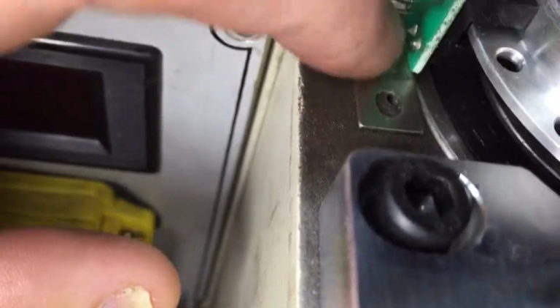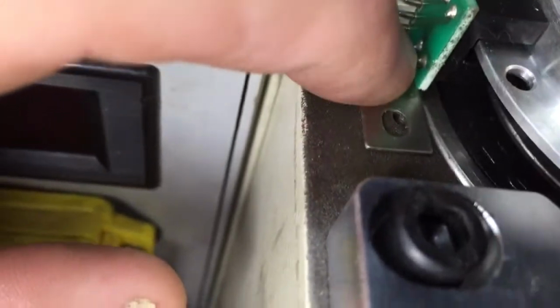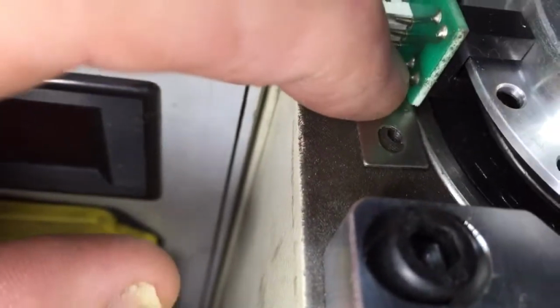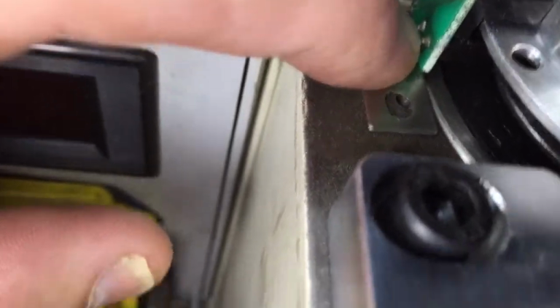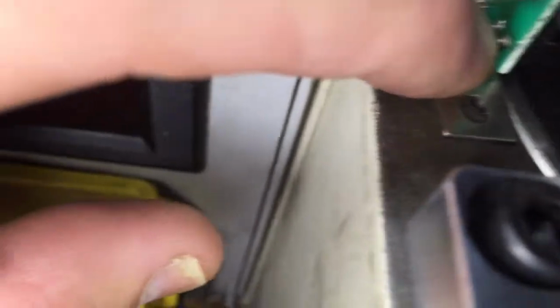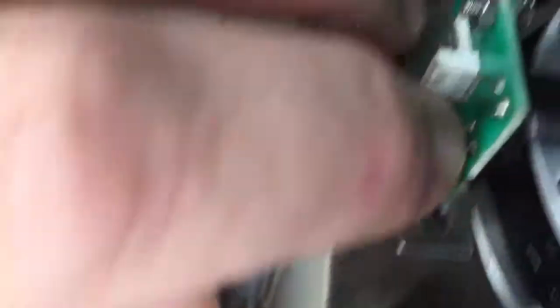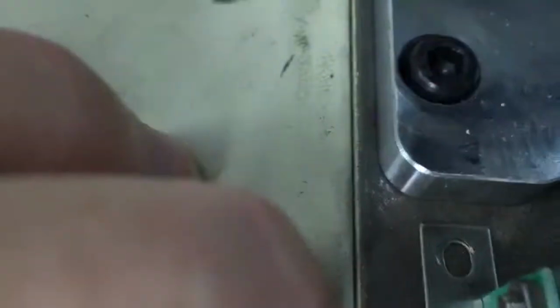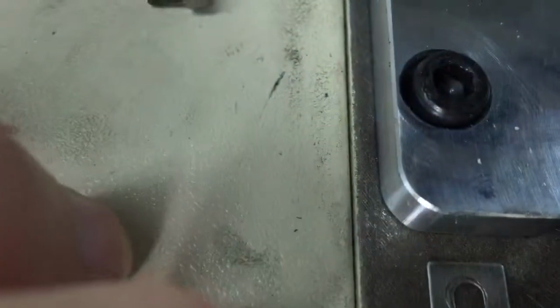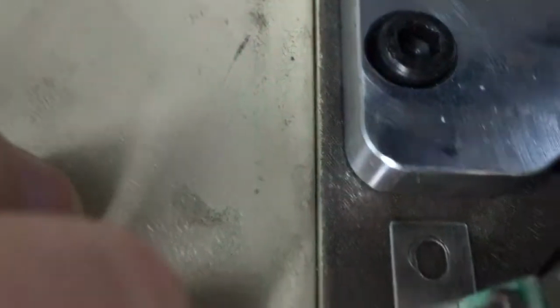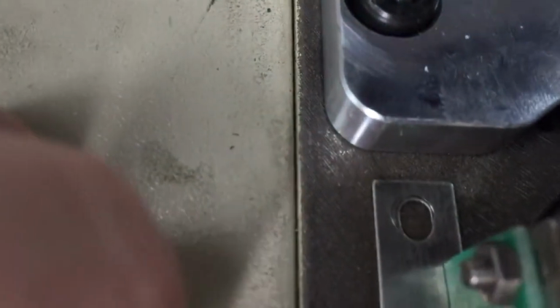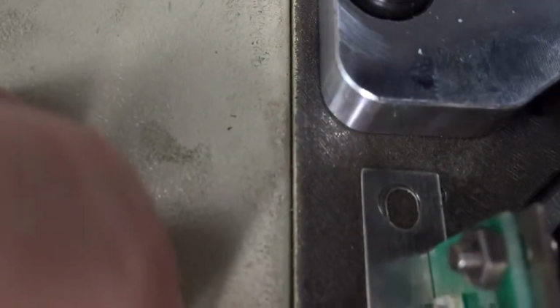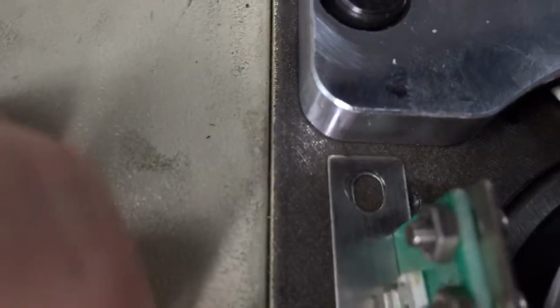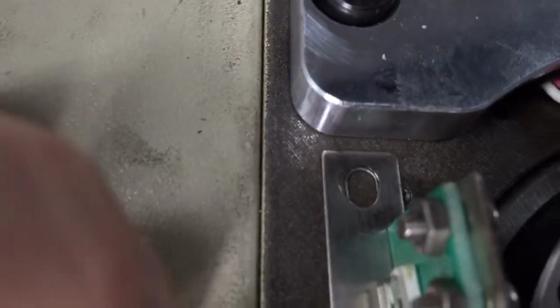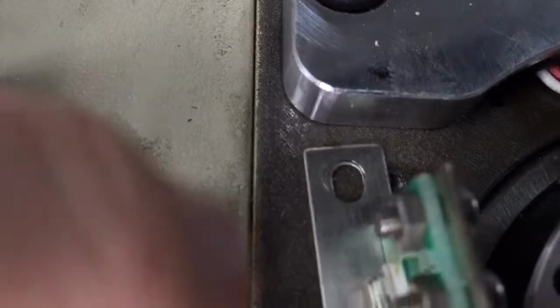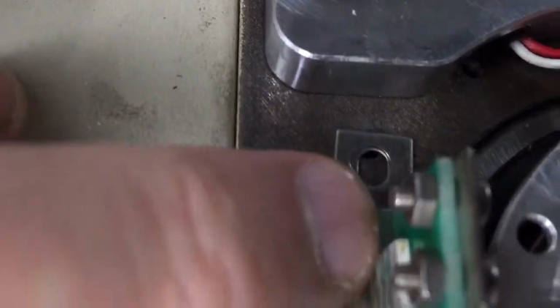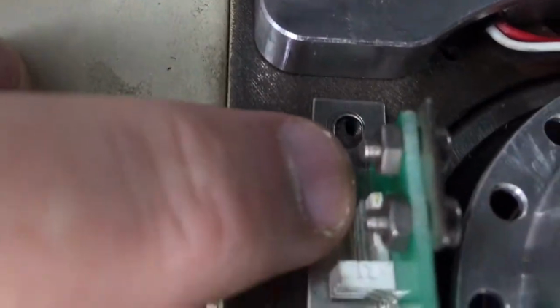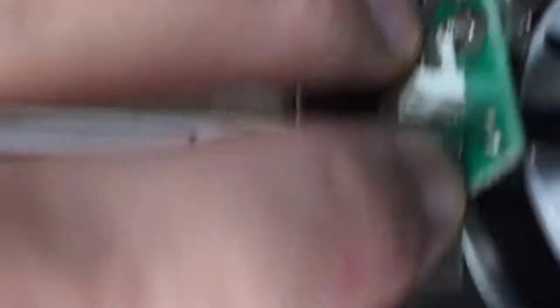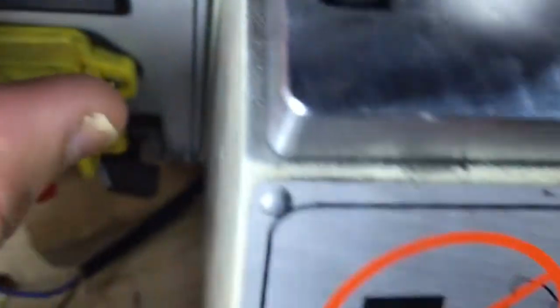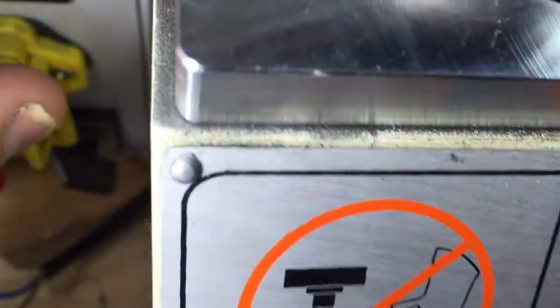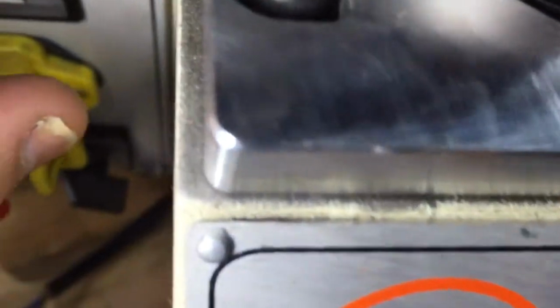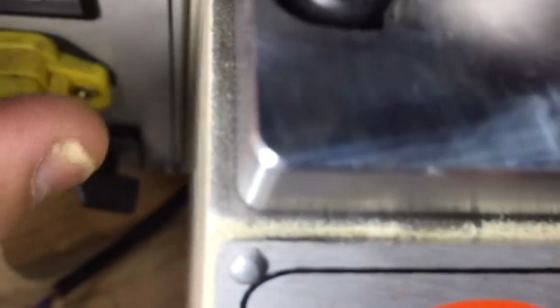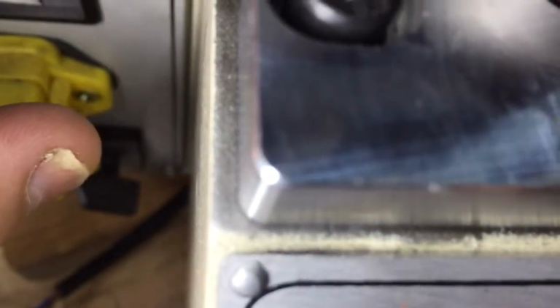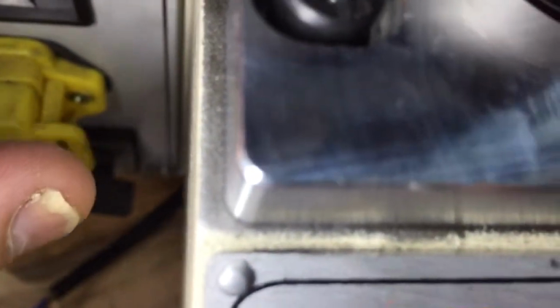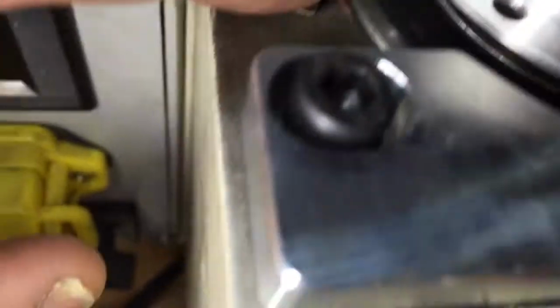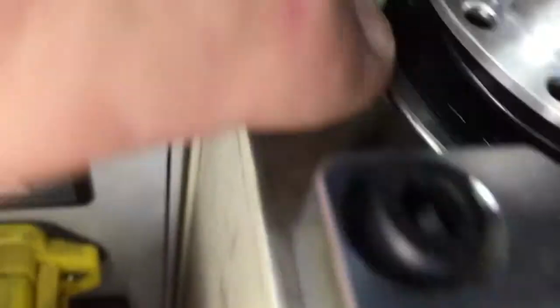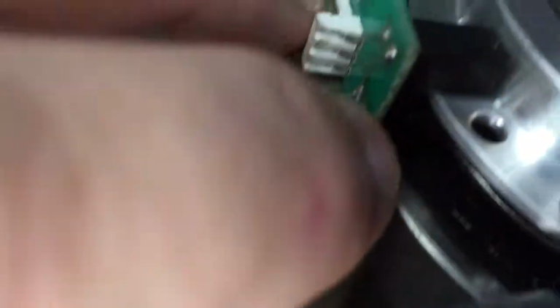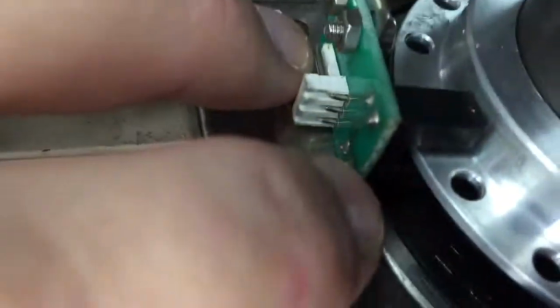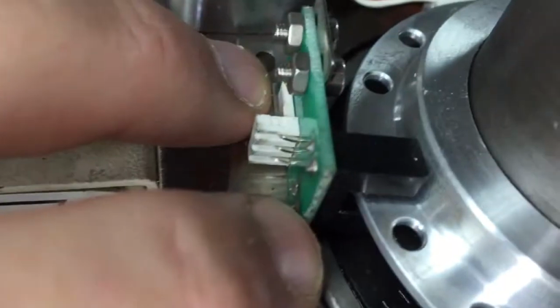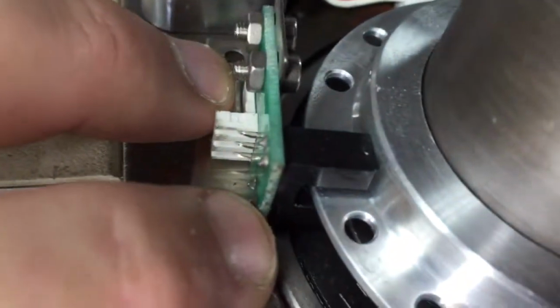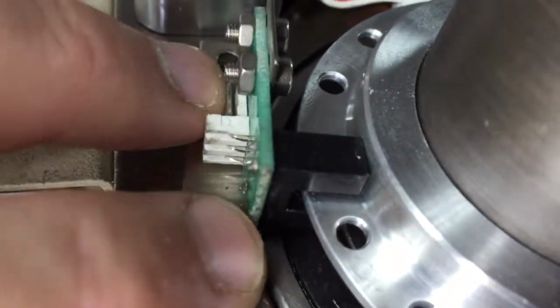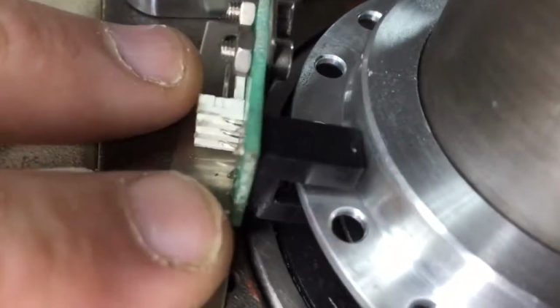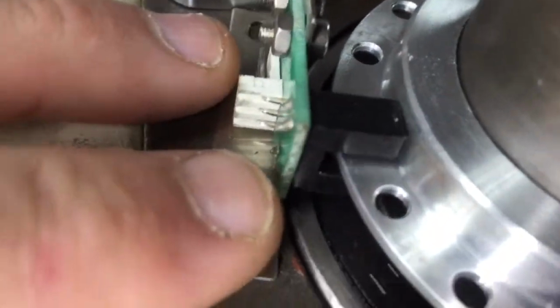That's the bottom hole, and the top one you can't see because it's way over there. The issue is it's engaging in that center ring.